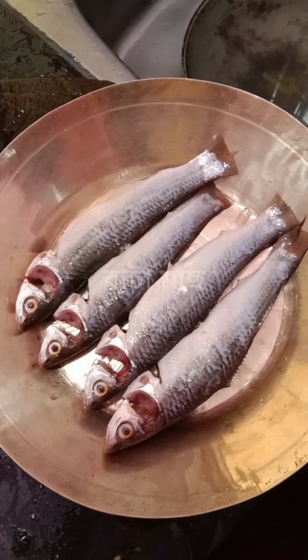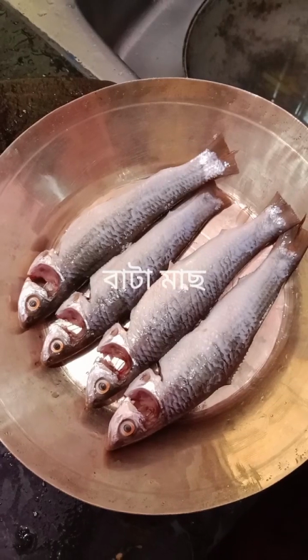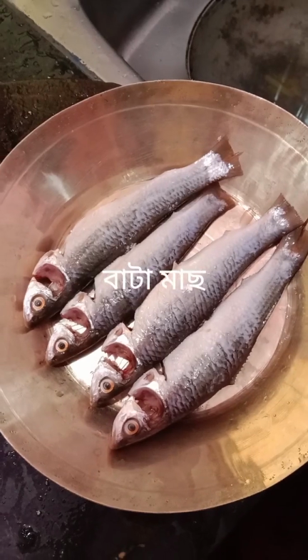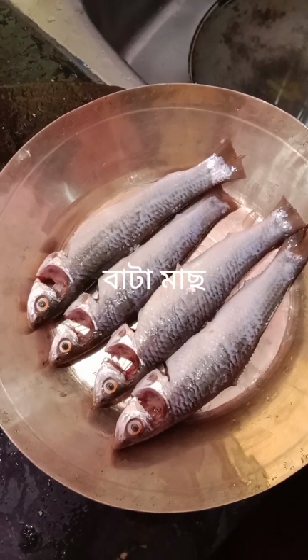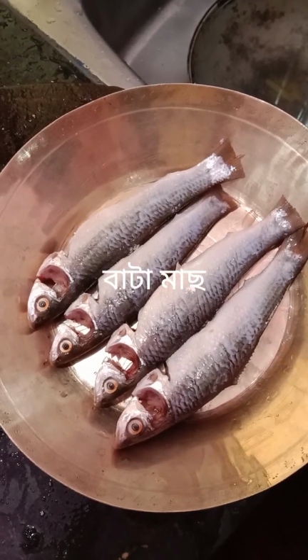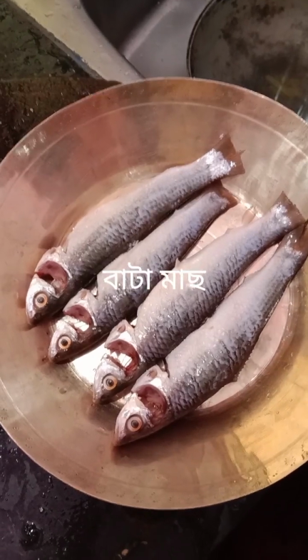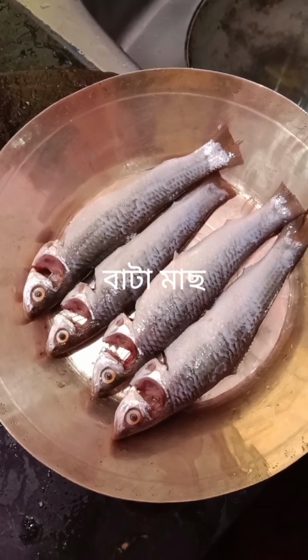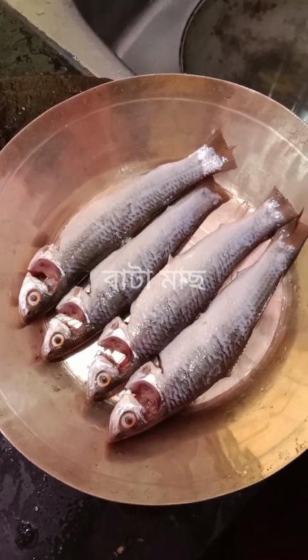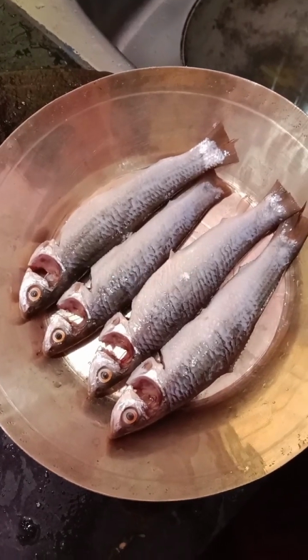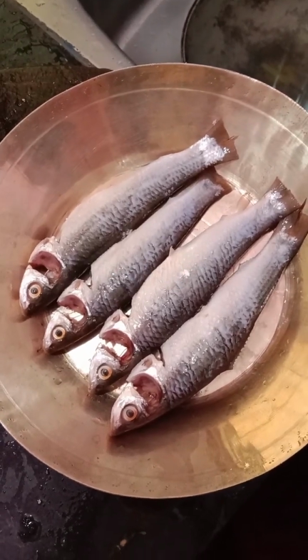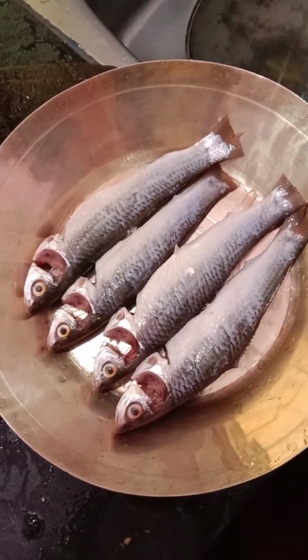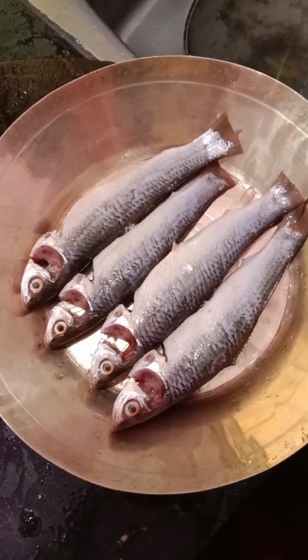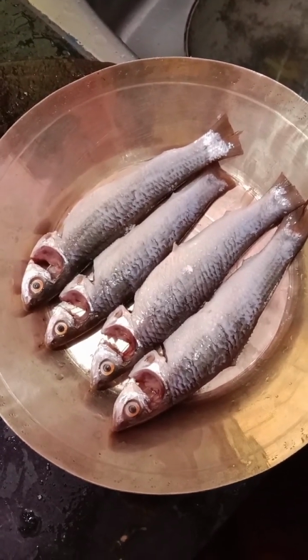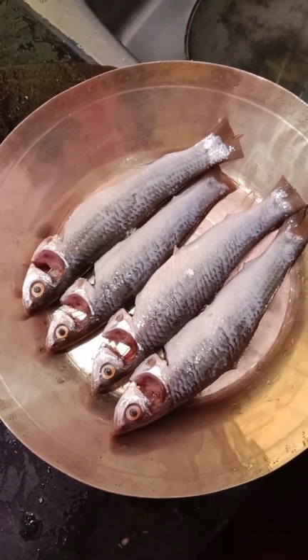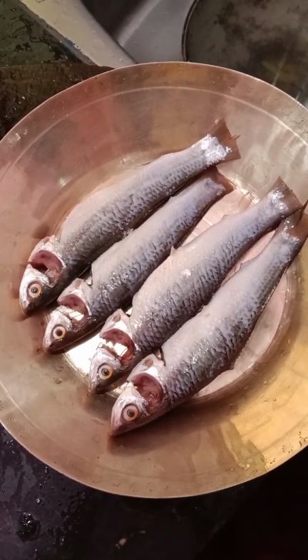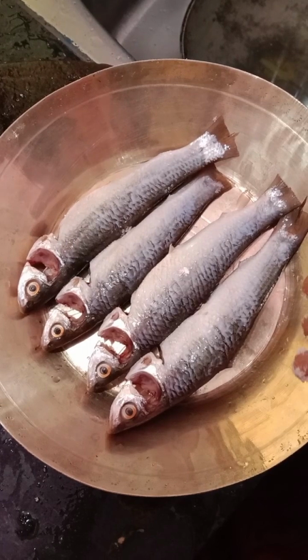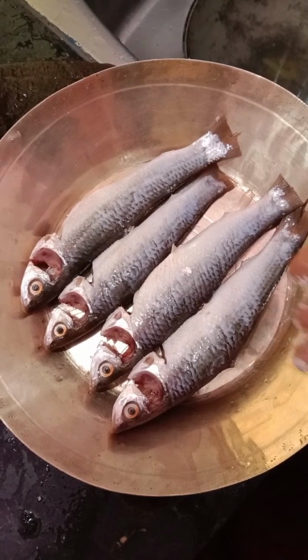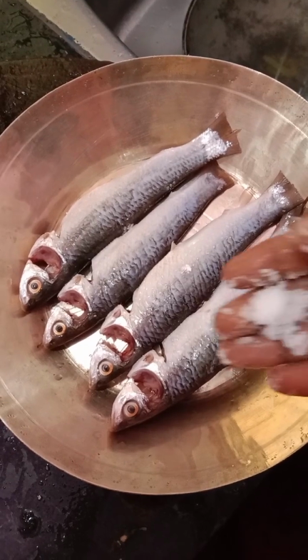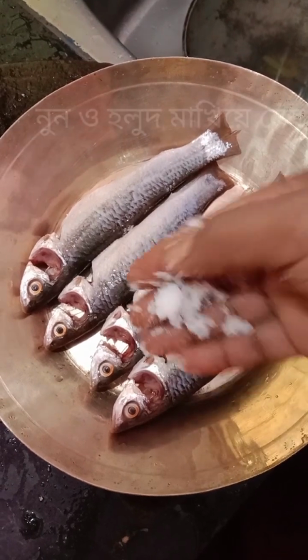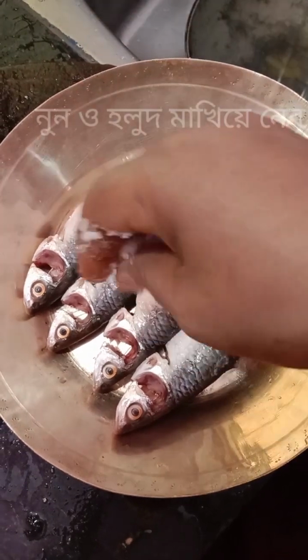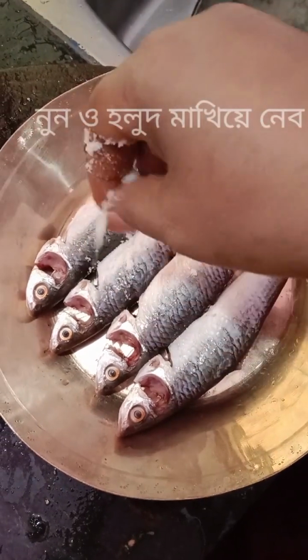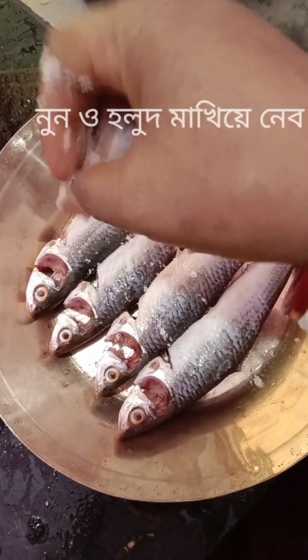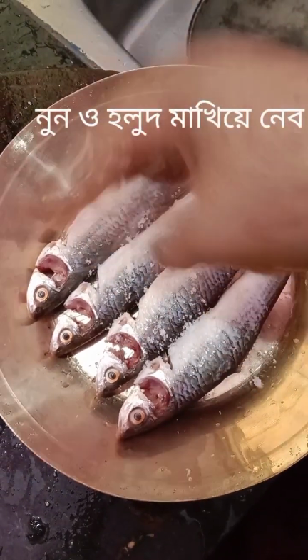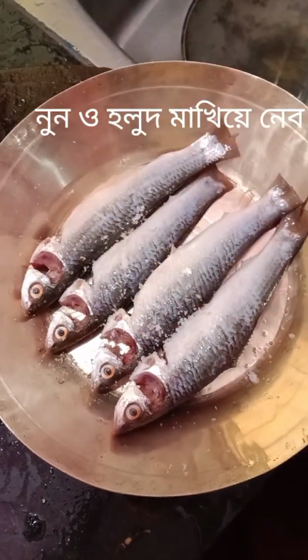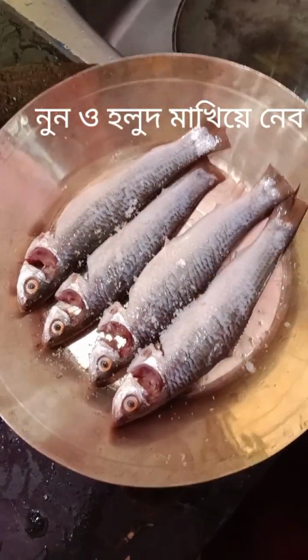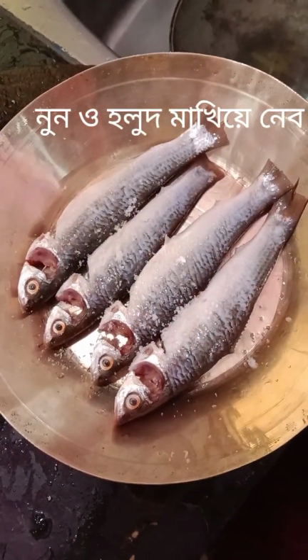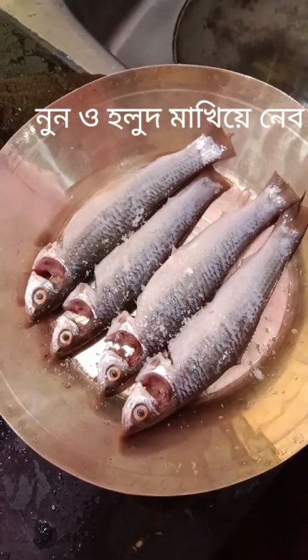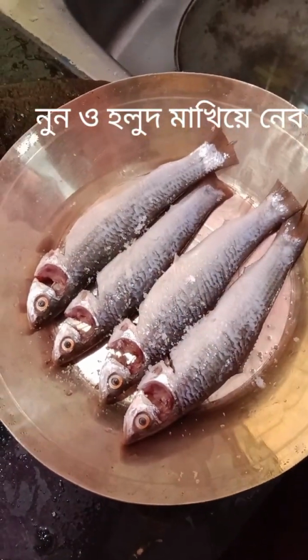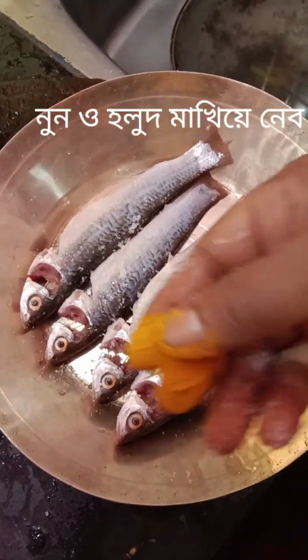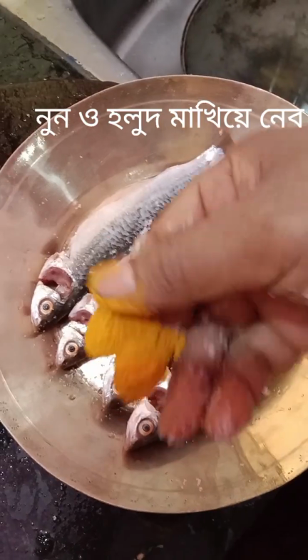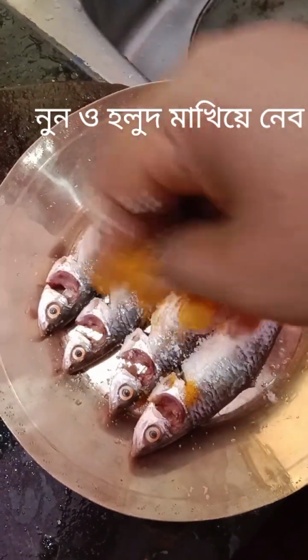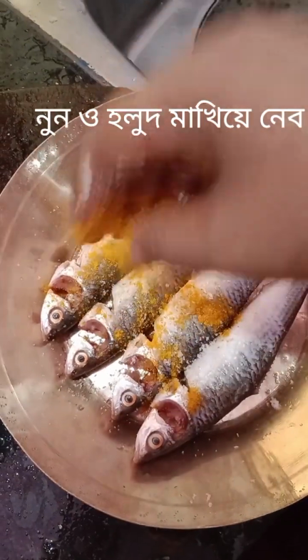Good morning, my guest is here. I am going to have one piece of paper and one piece of paper. Now I have to do the plate. Let me get them the plate of paper.